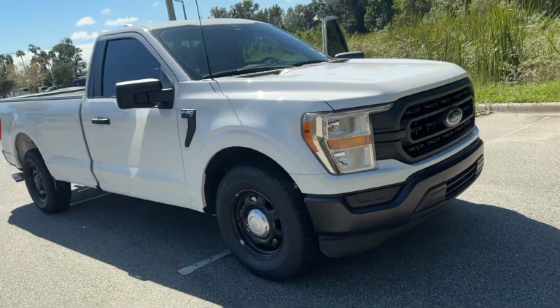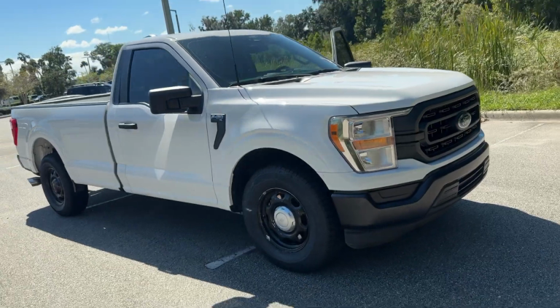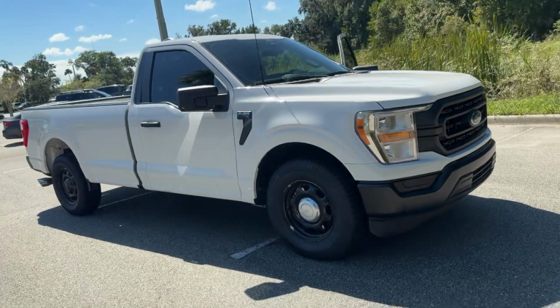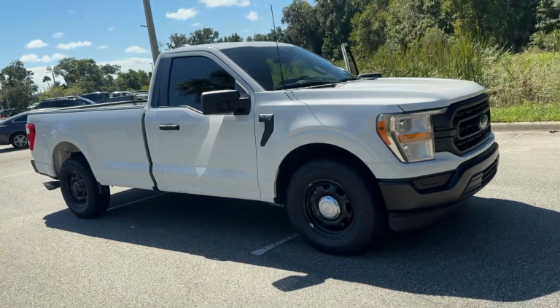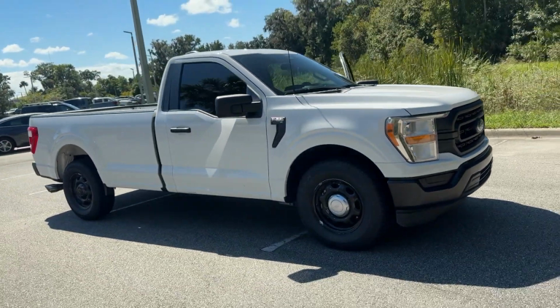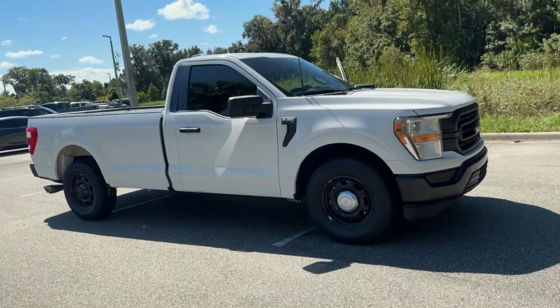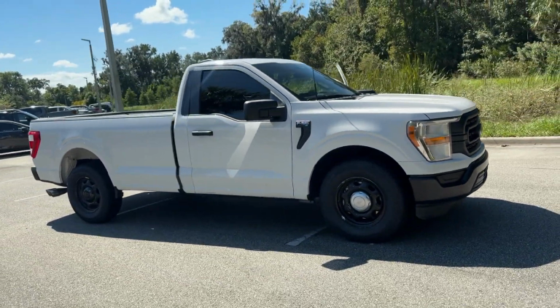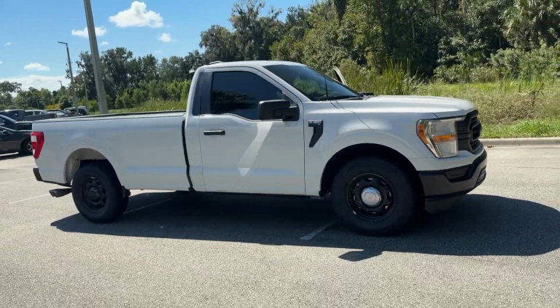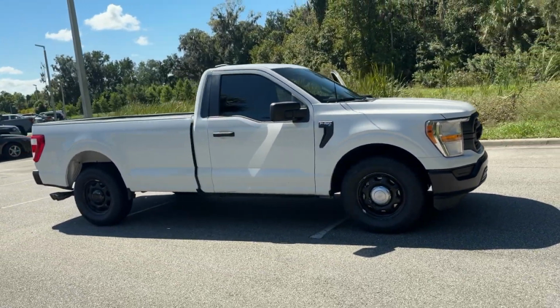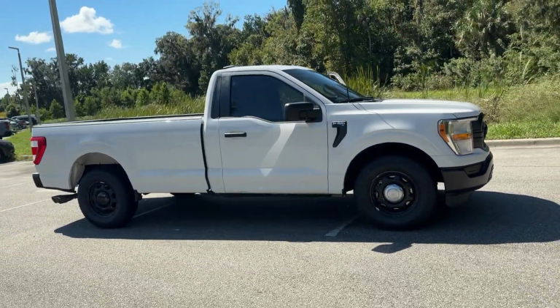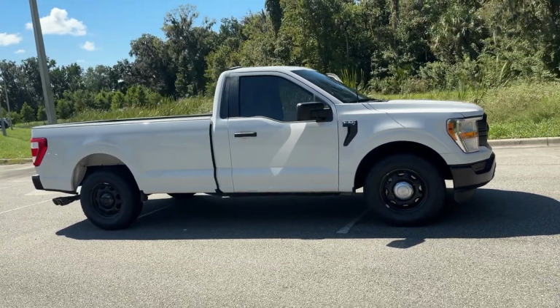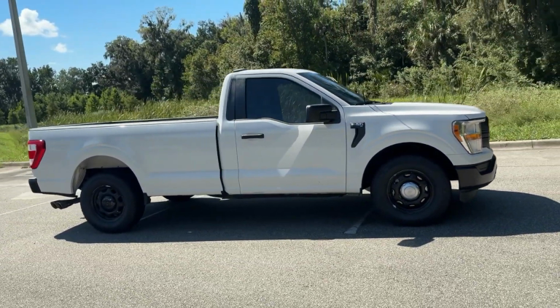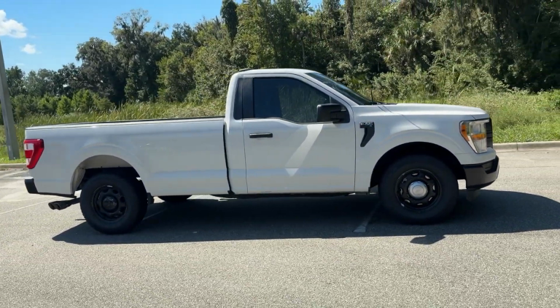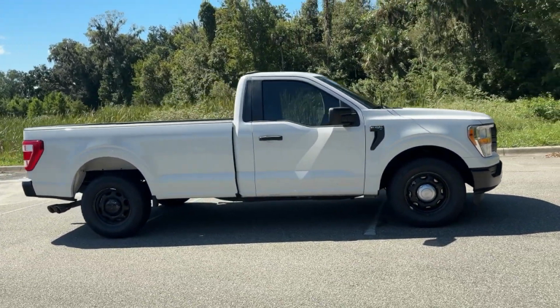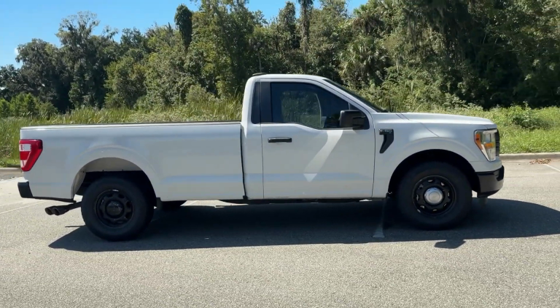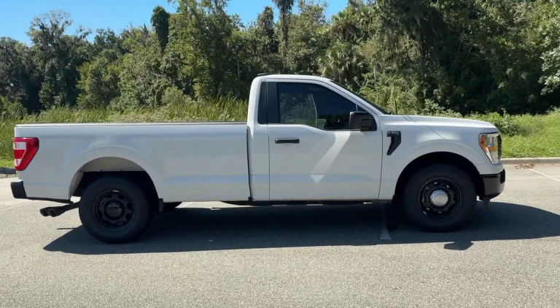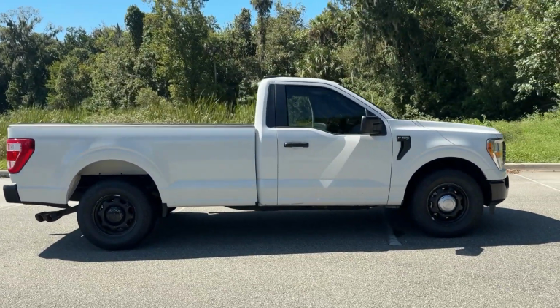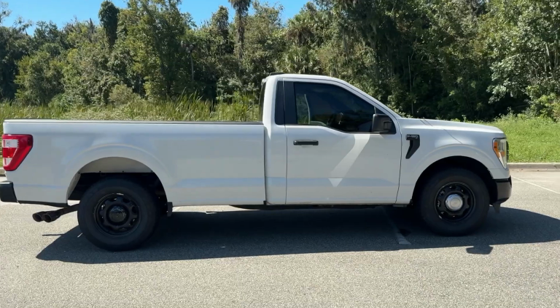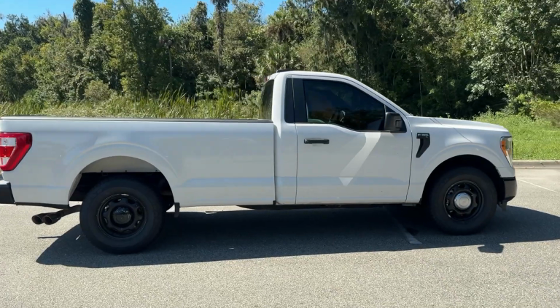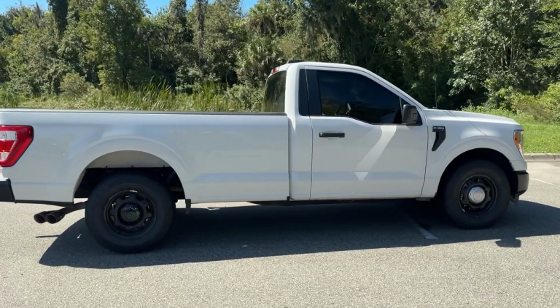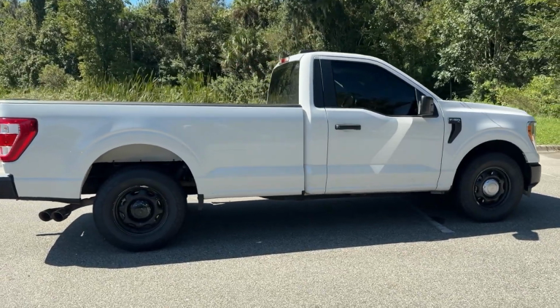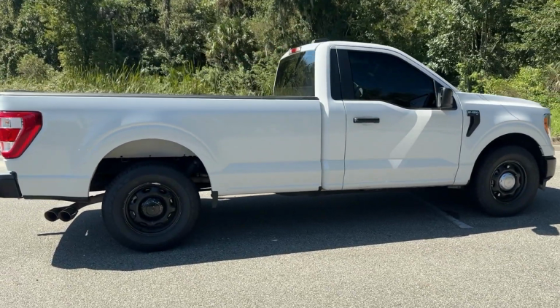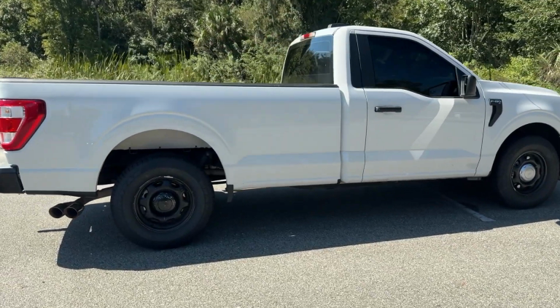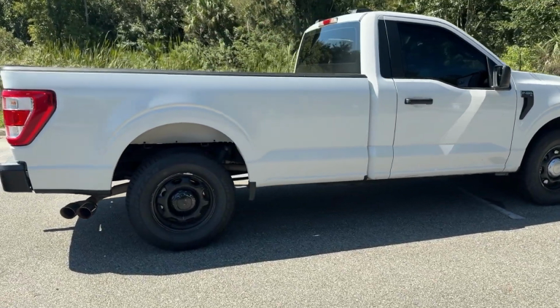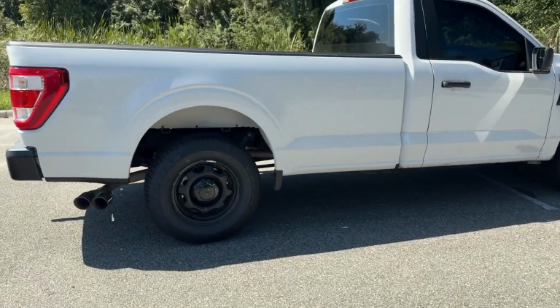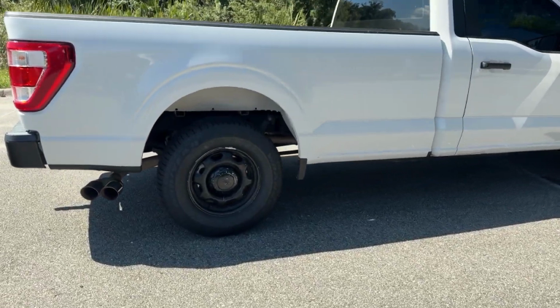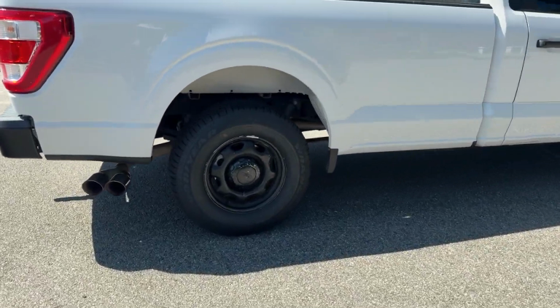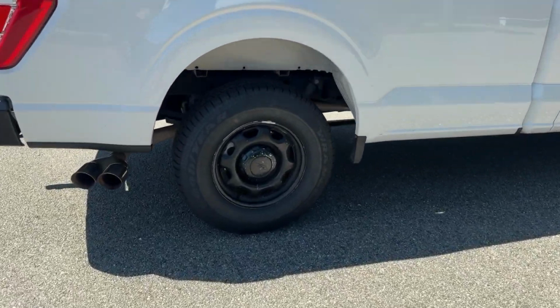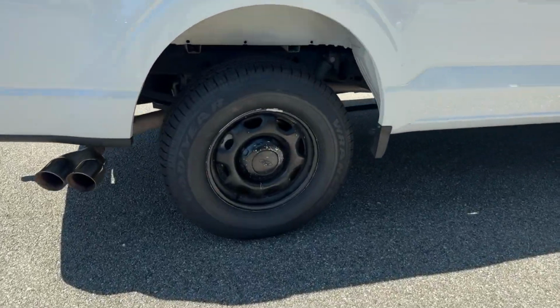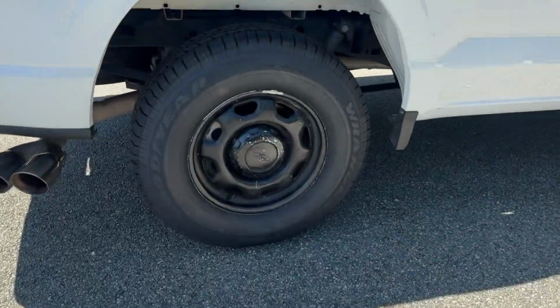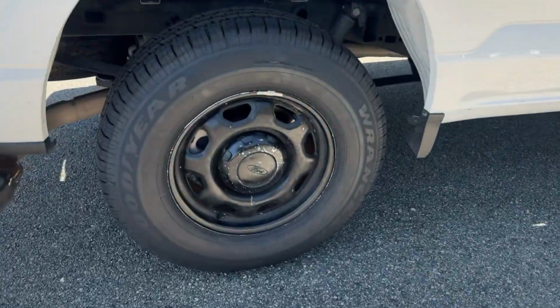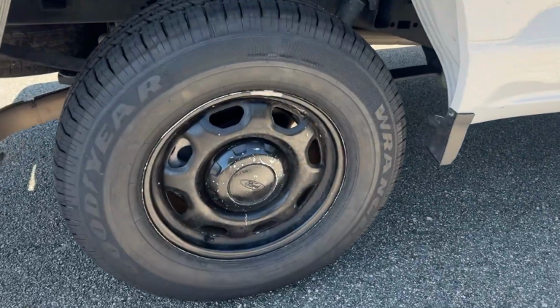Get into a car with value. 2022 Ford F-150. With less than 50,000 miles on the odometer, this vehicle stands out from the rest.